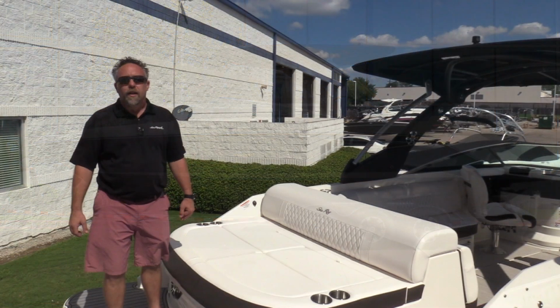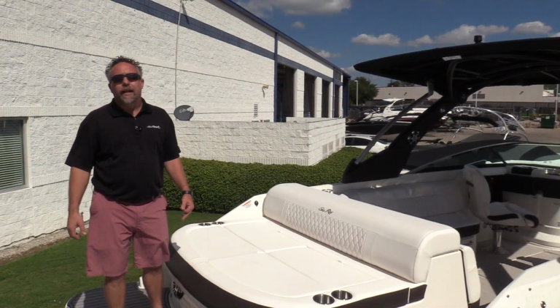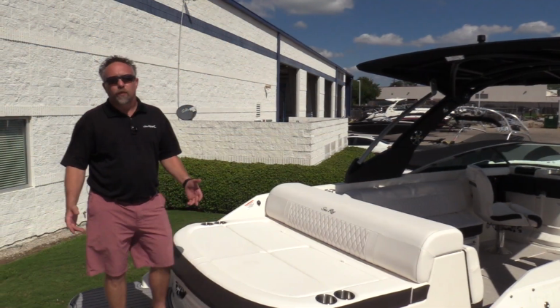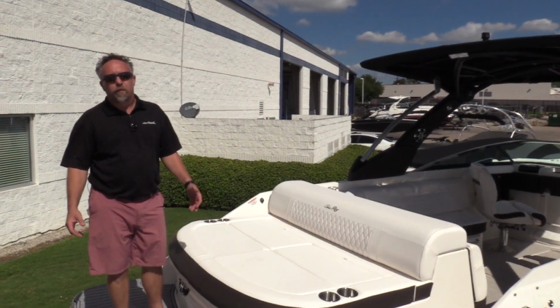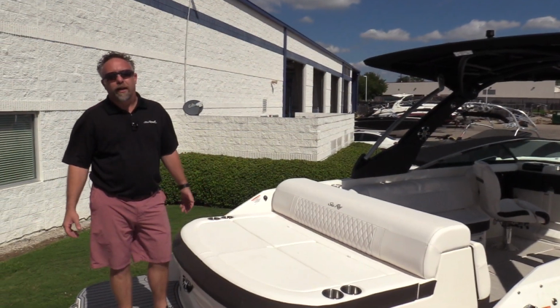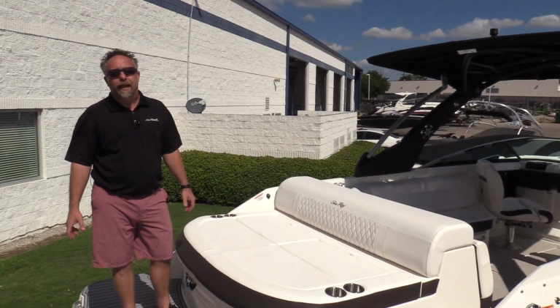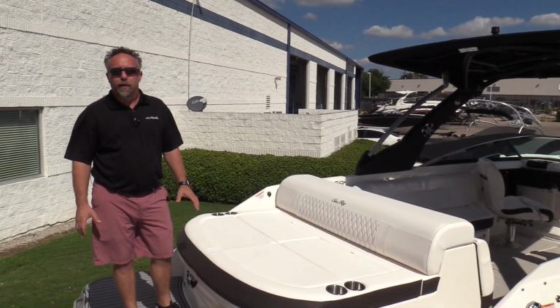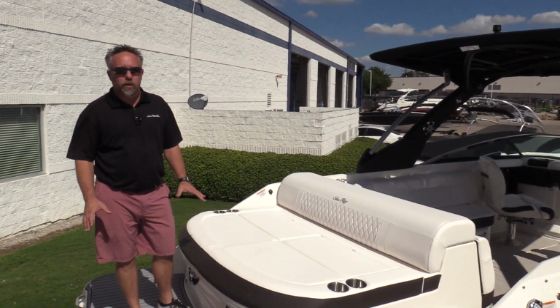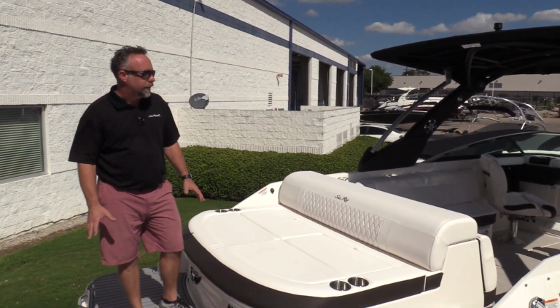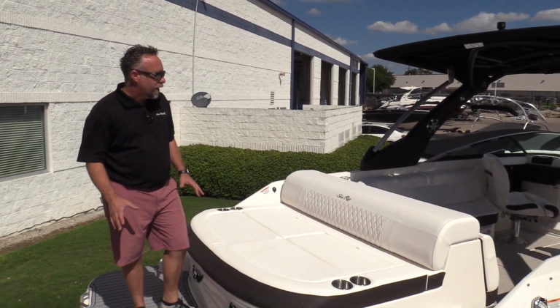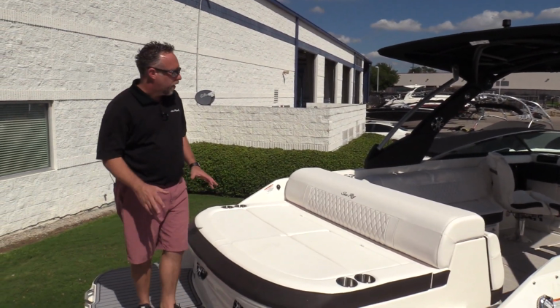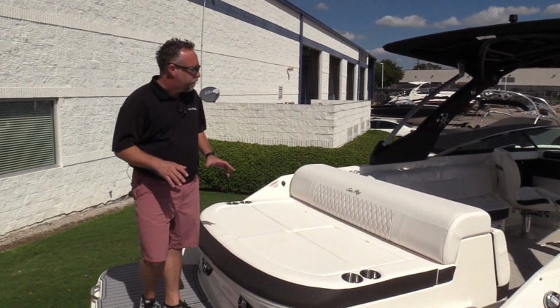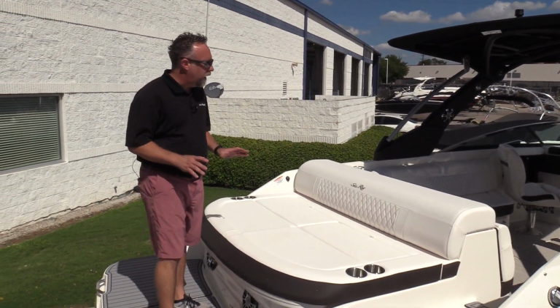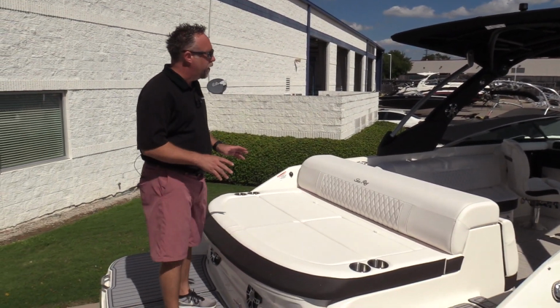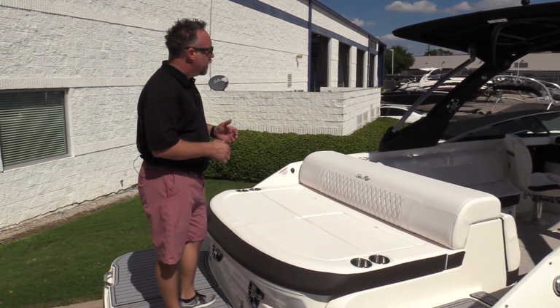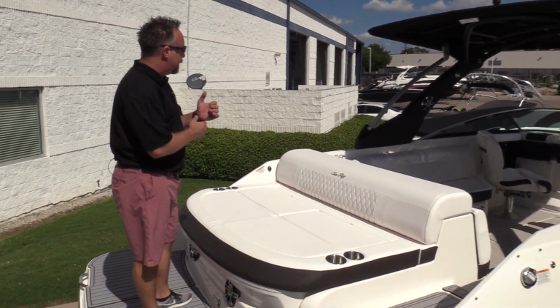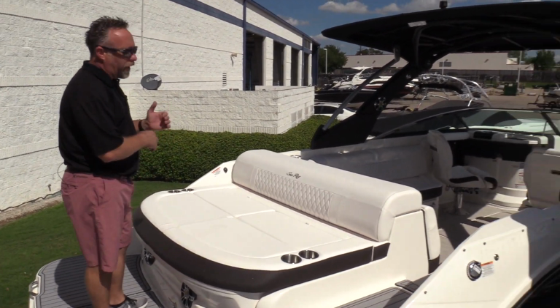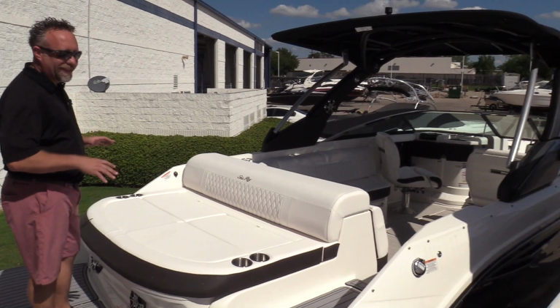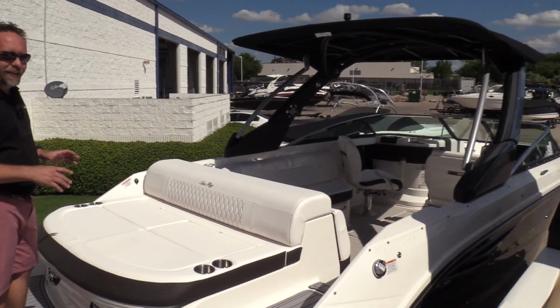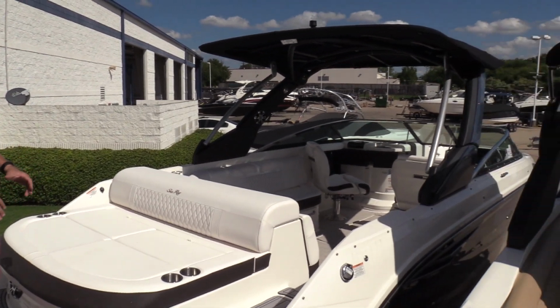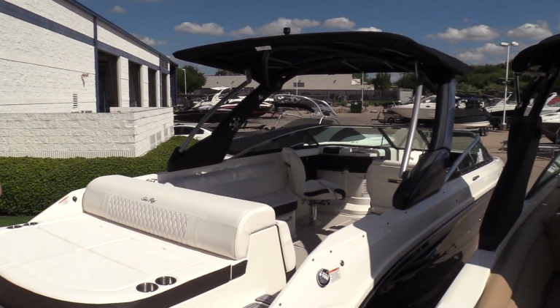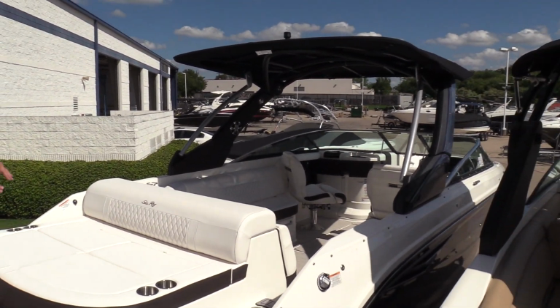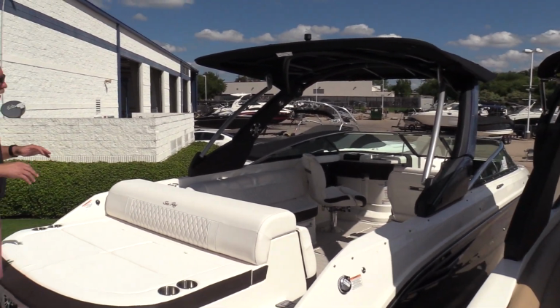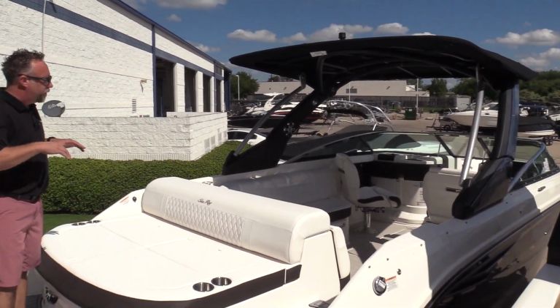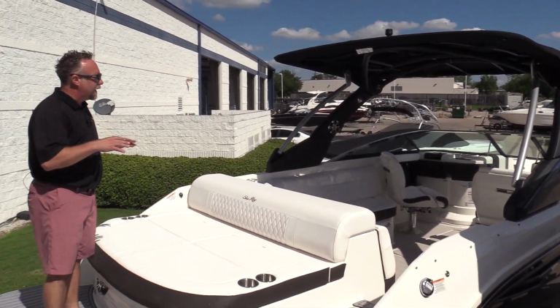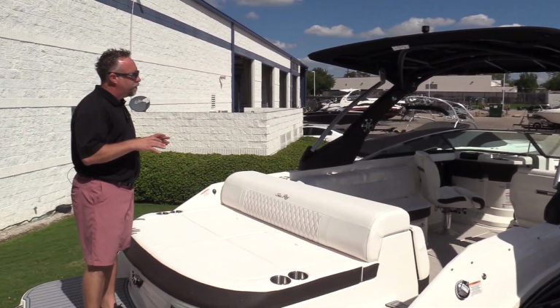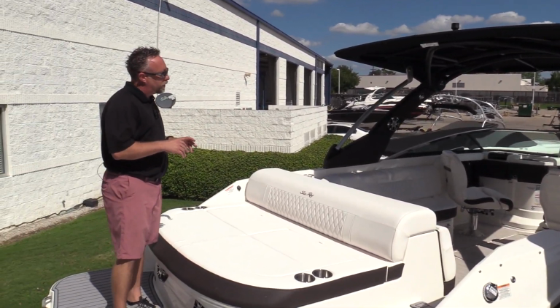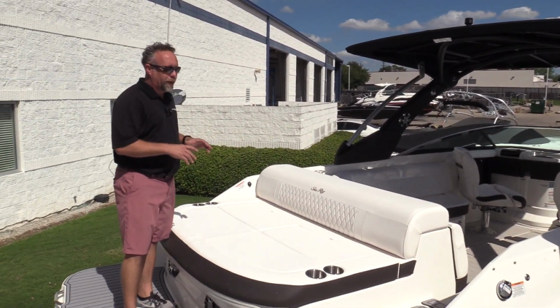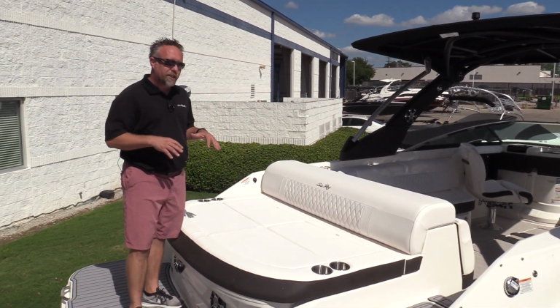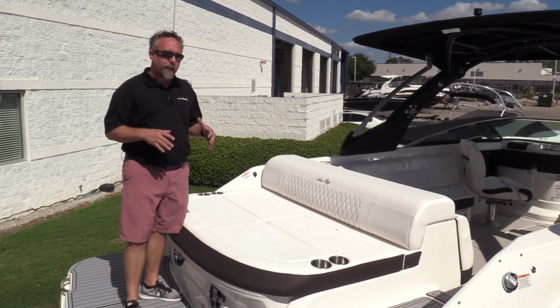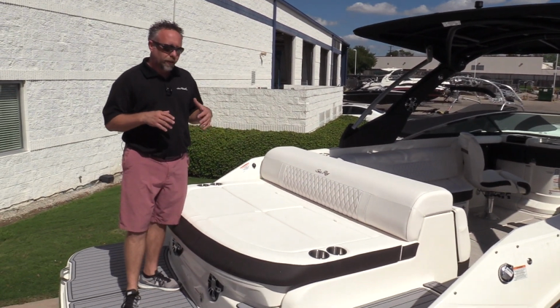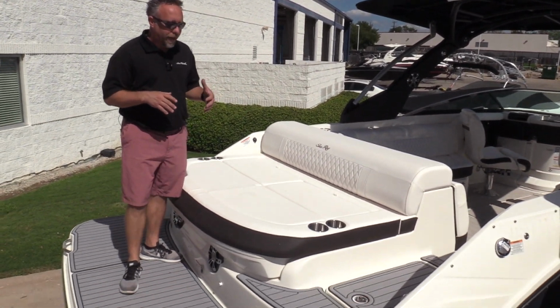Hey guys, welcome to Marine Max Dallas. I'm Chris Harding and today we're on a brand new Sea Ray SLX 280, one of the flagship boats of Sea Ray's fleet in their lineup.